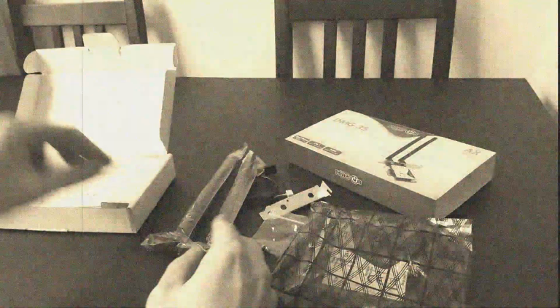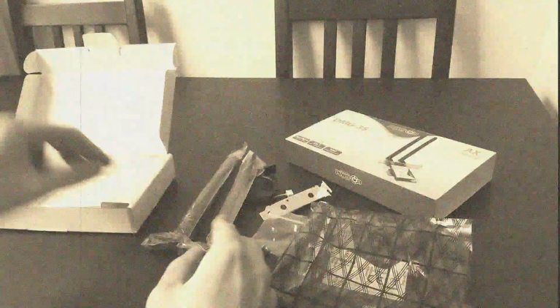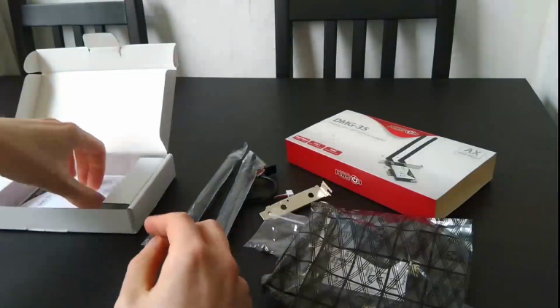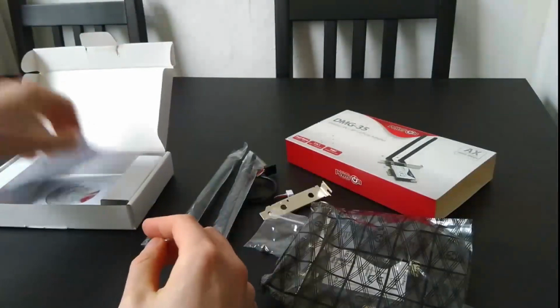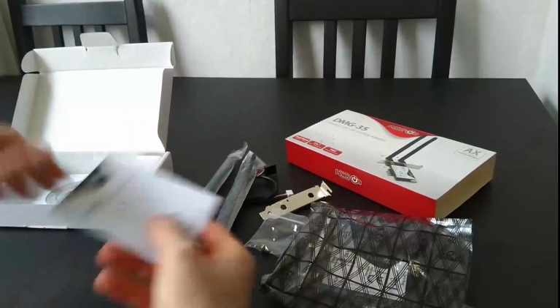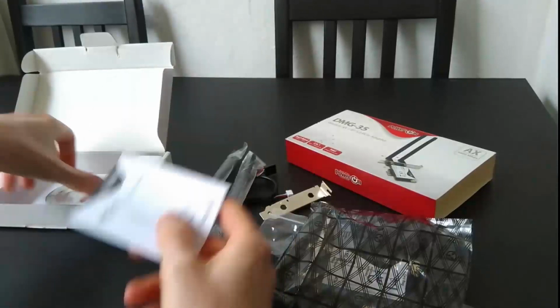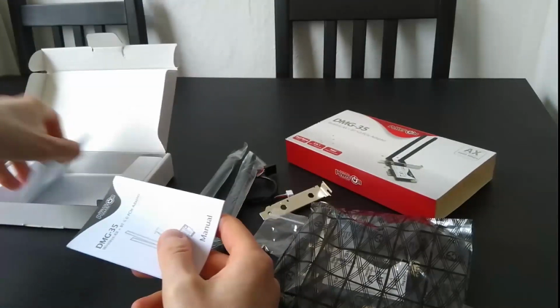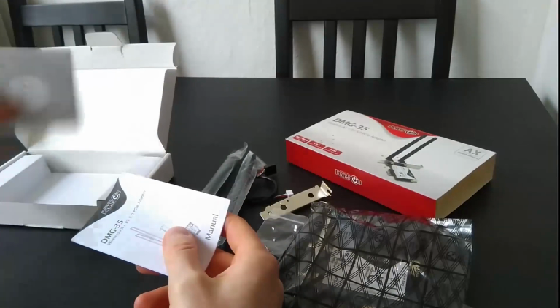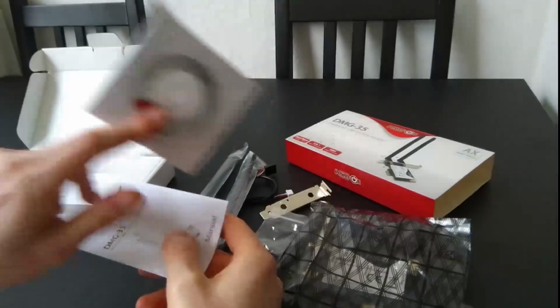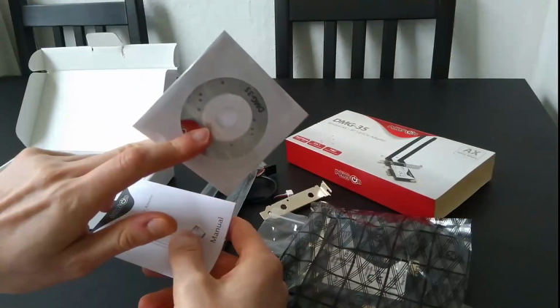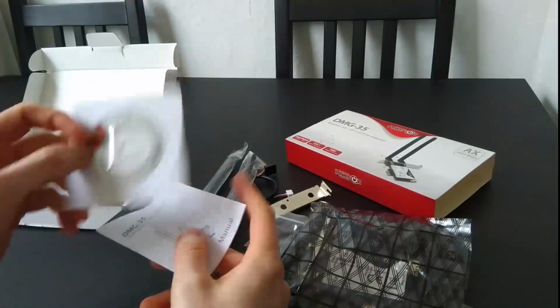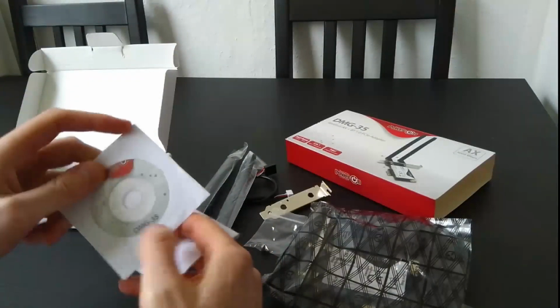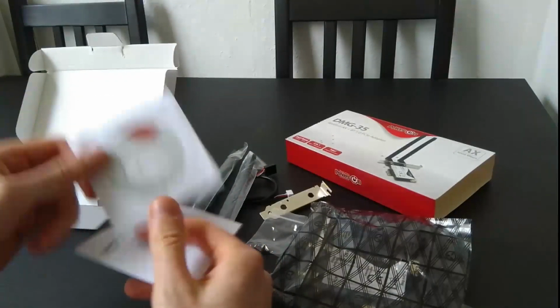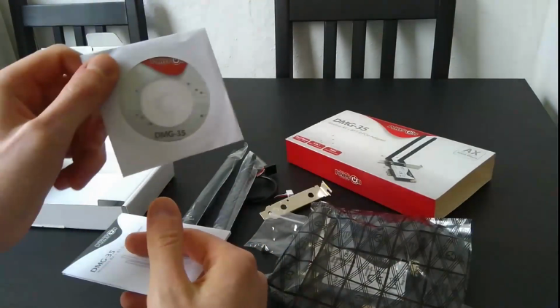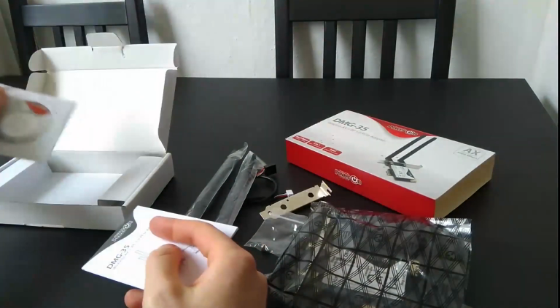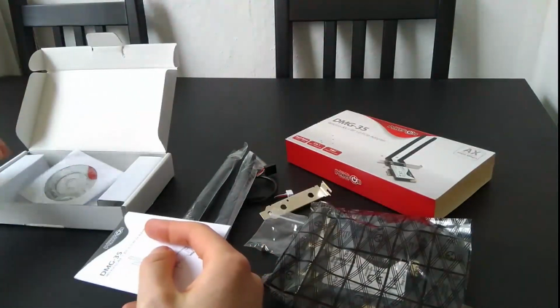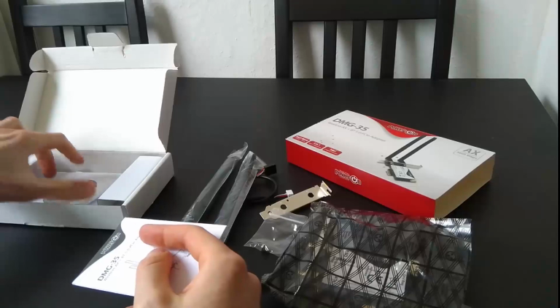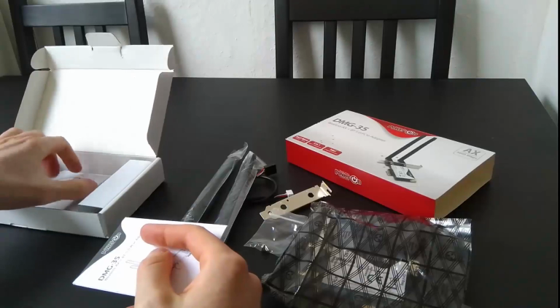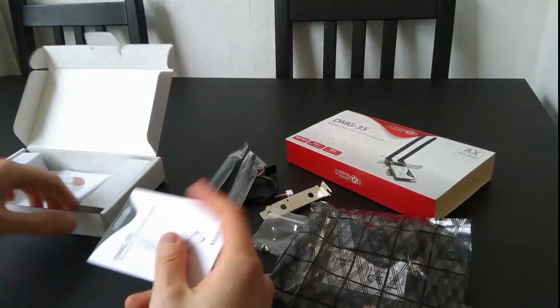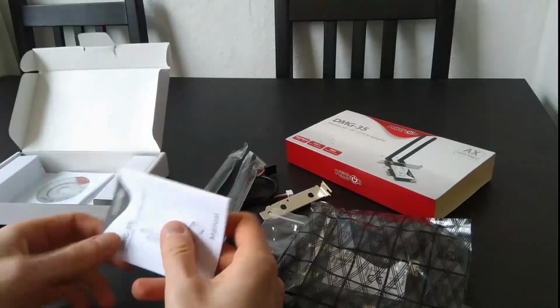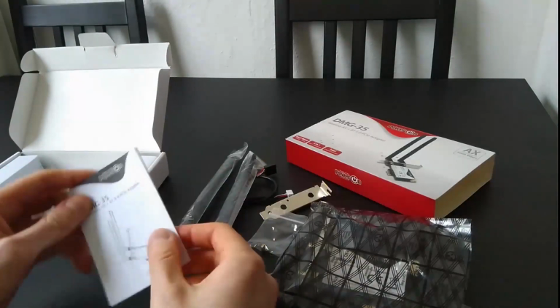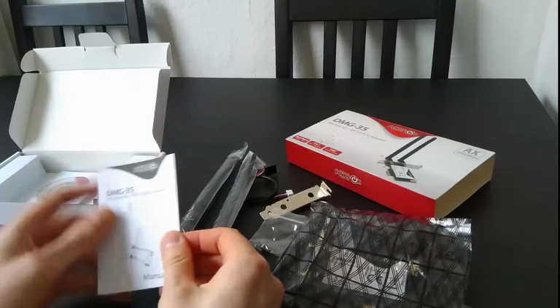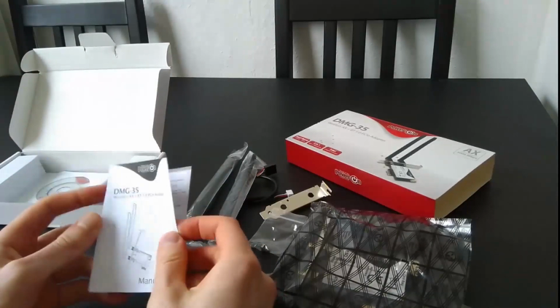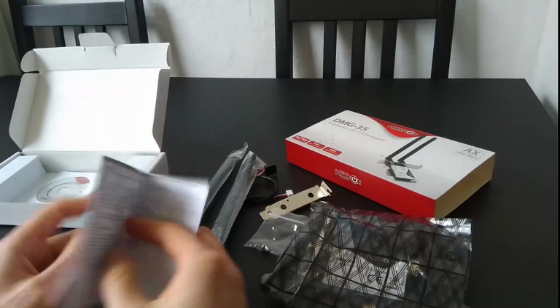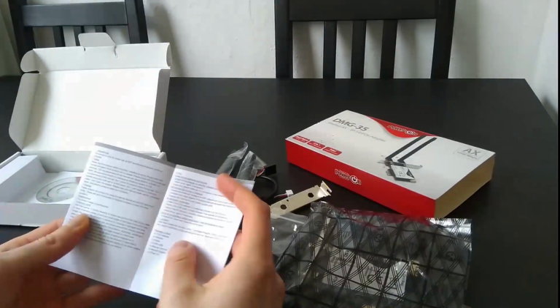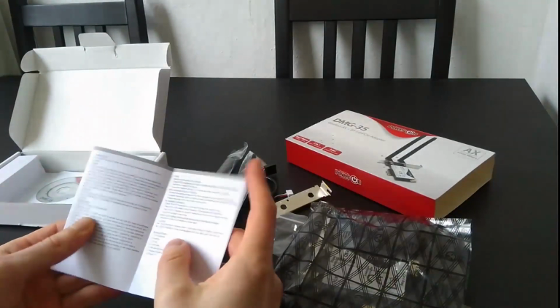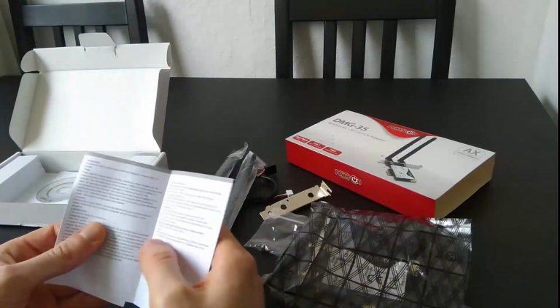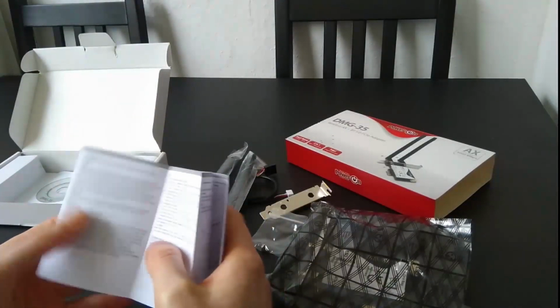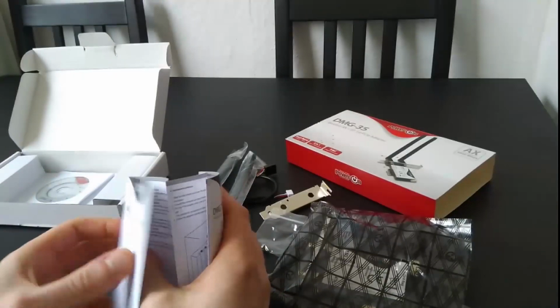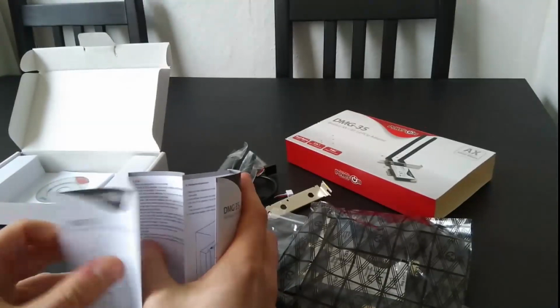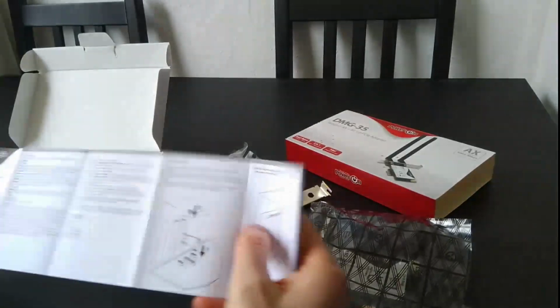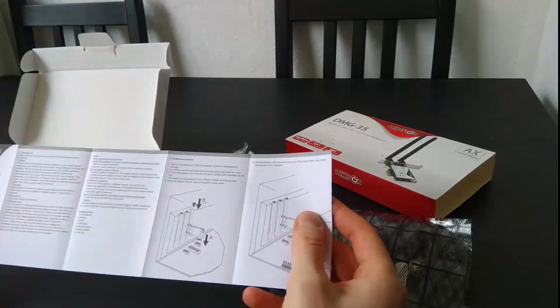Of course there's also a manual and a driver disk included. That's it for the unboxing.